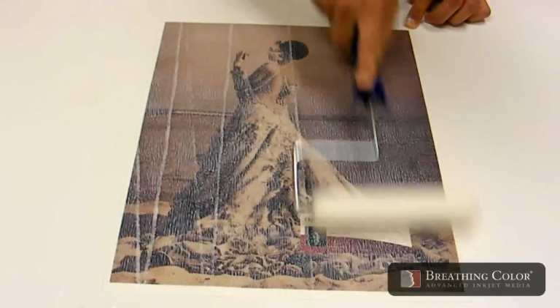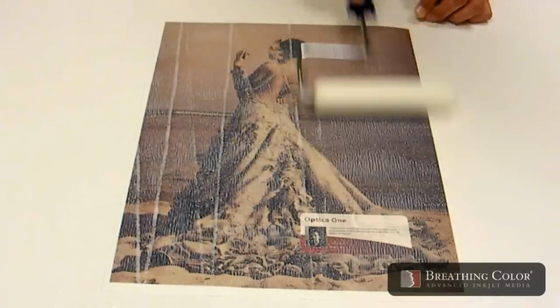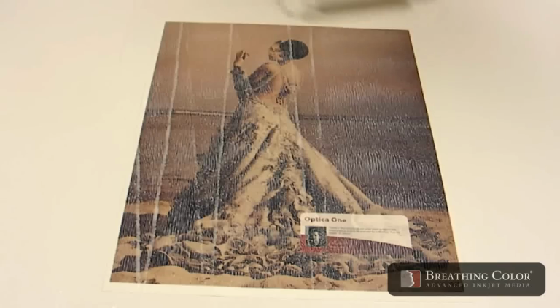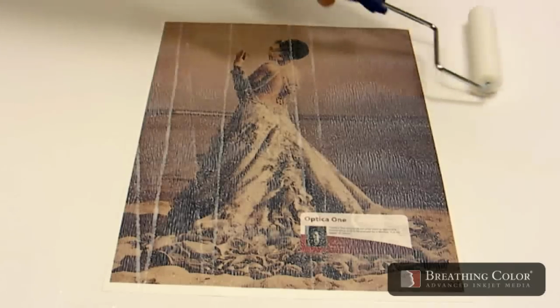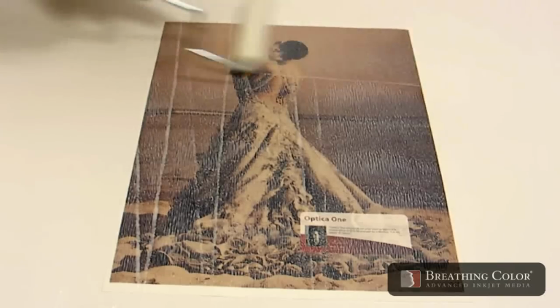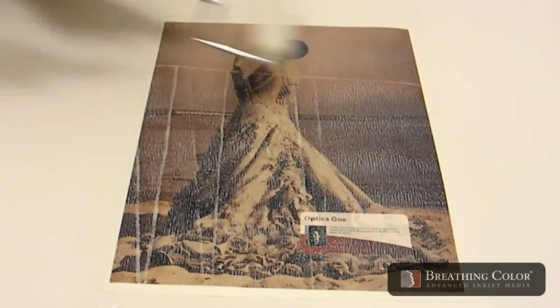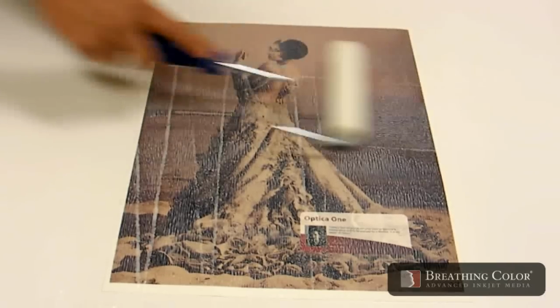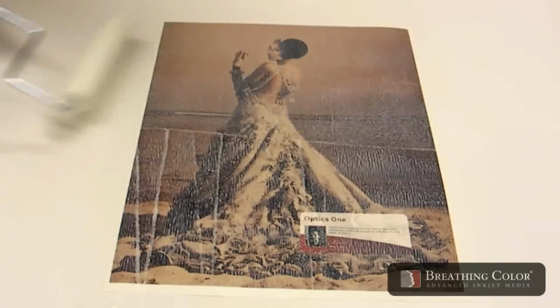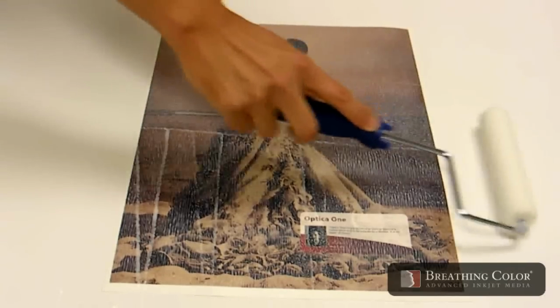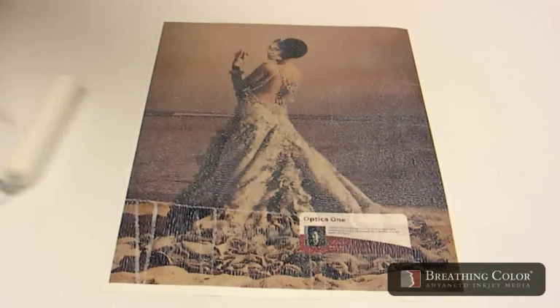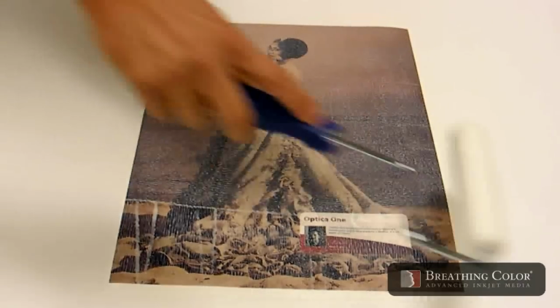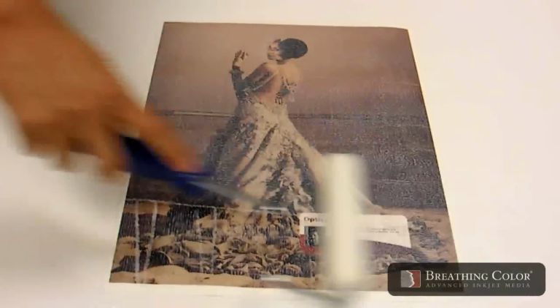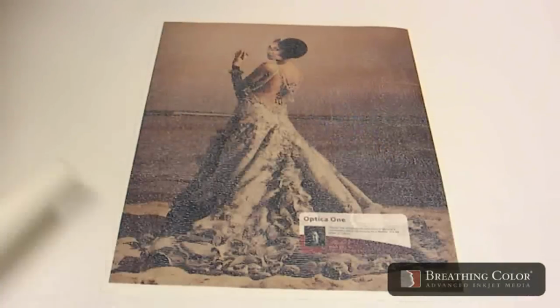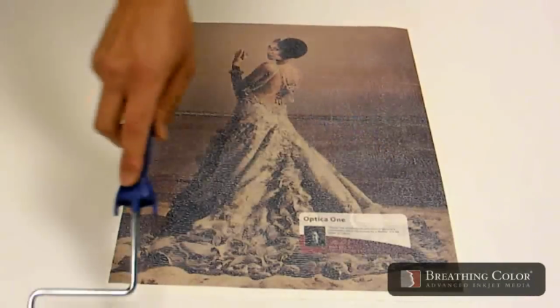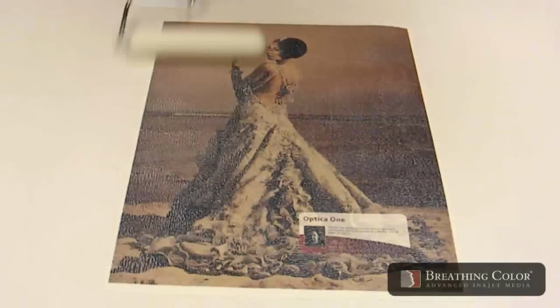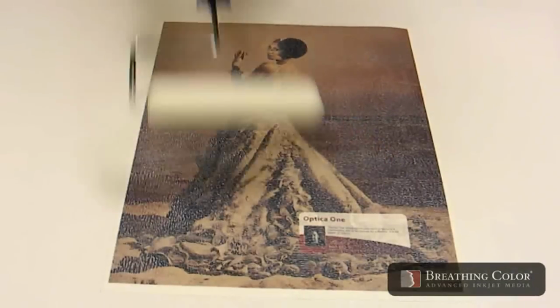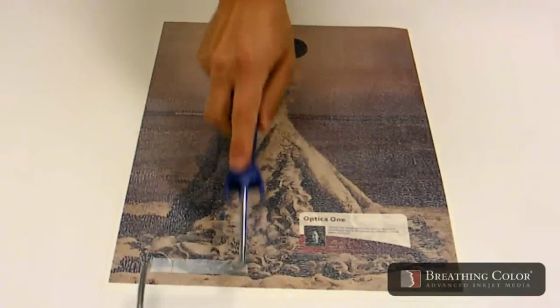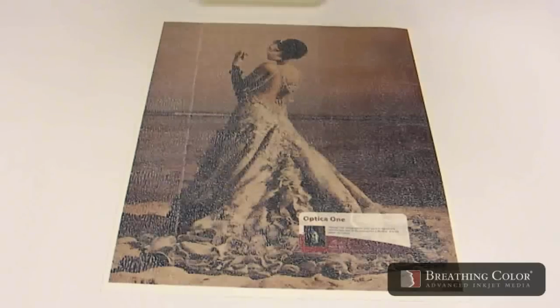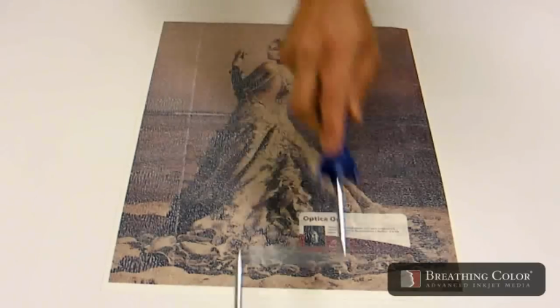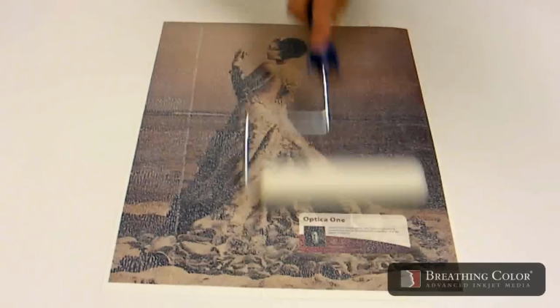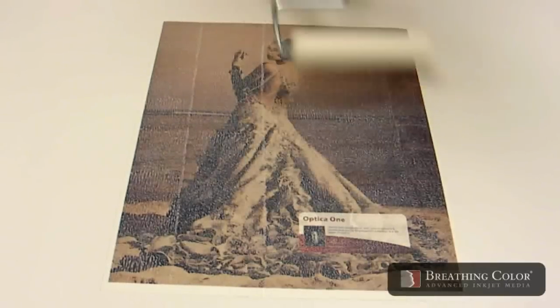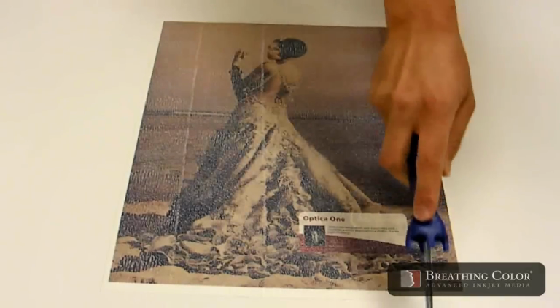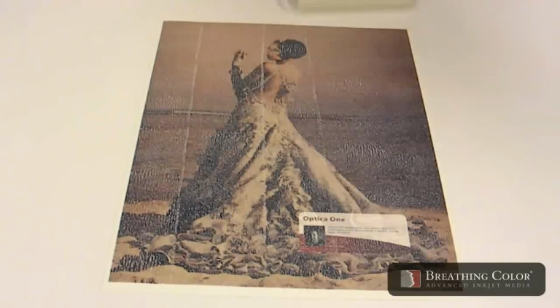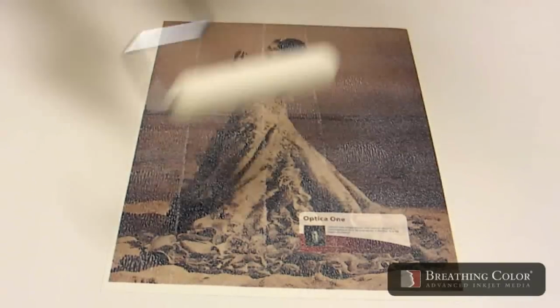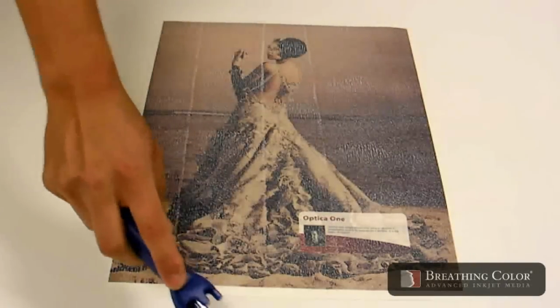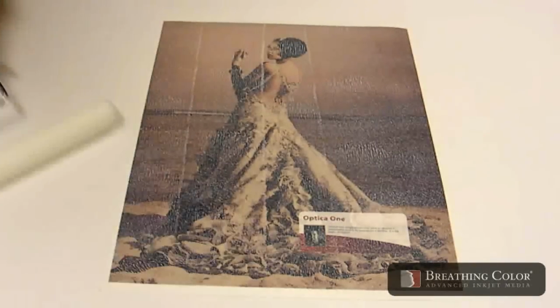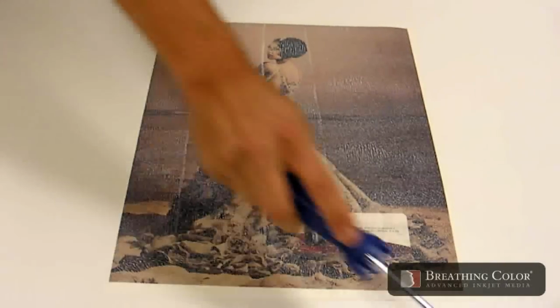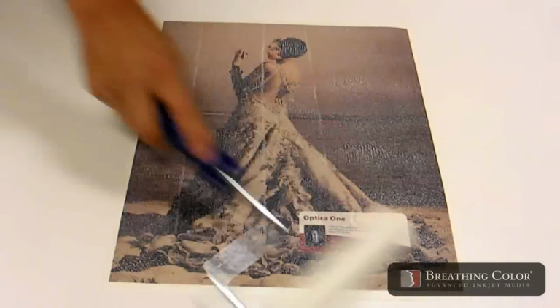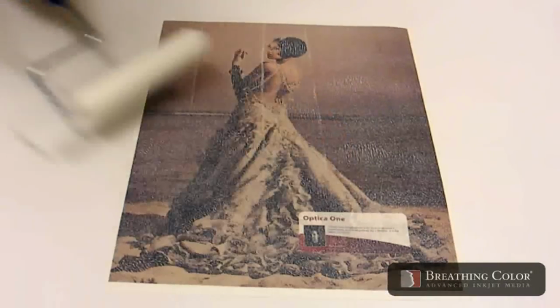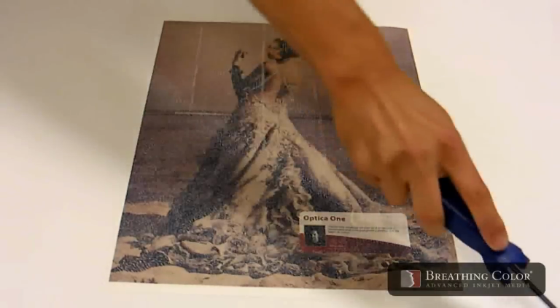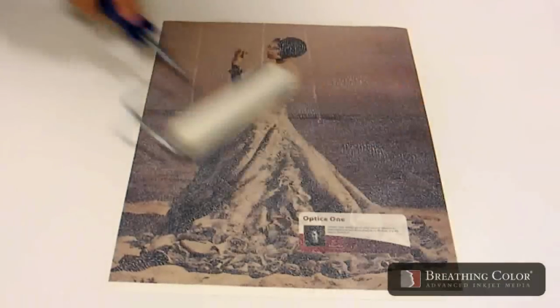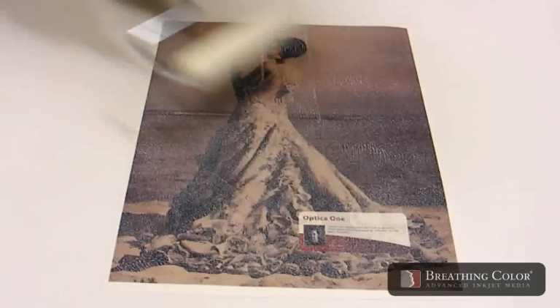With added pressure you will be able to smooth out the entire print and remove roller marks and bubbles. As you continue coating, reduce the amount of pressure you are applying until the print is free of roller marks.